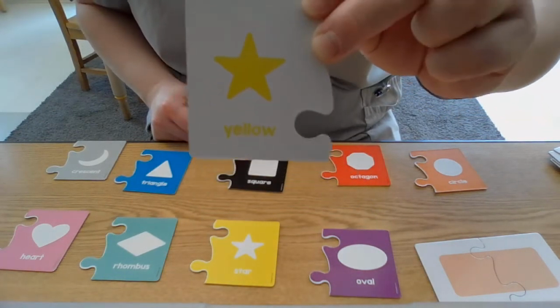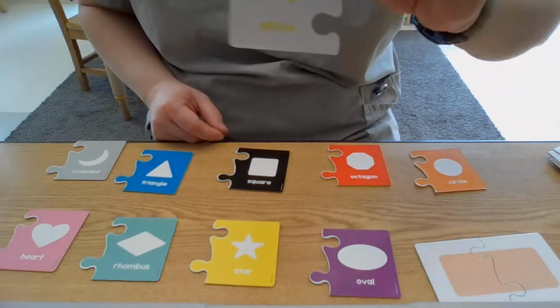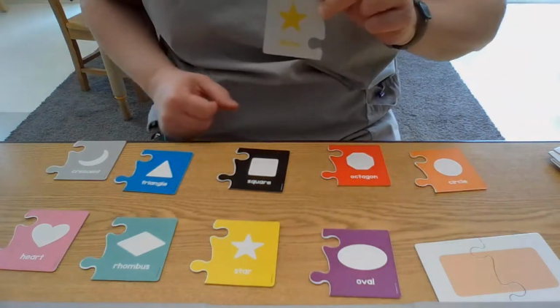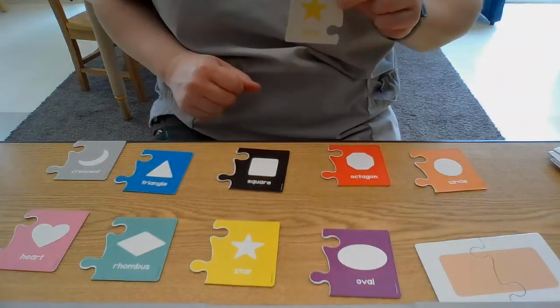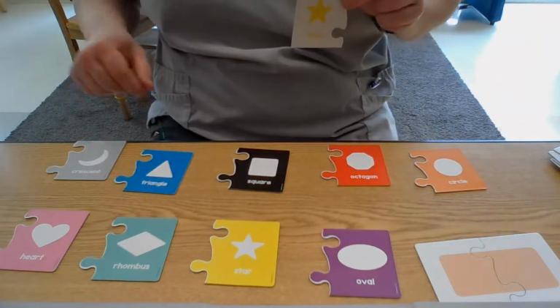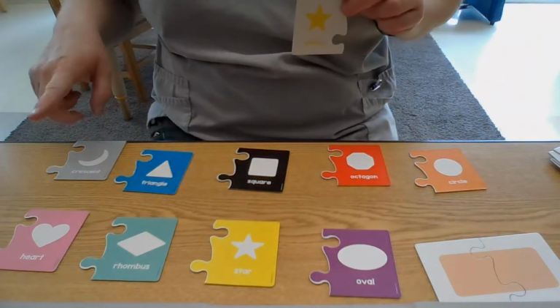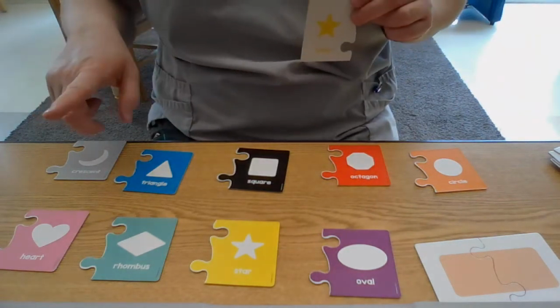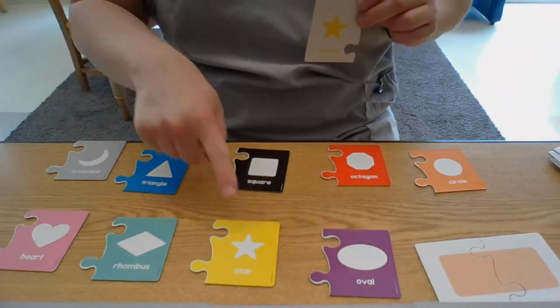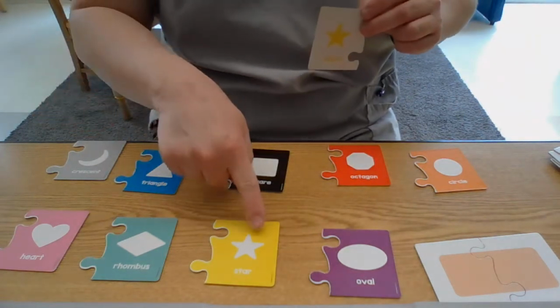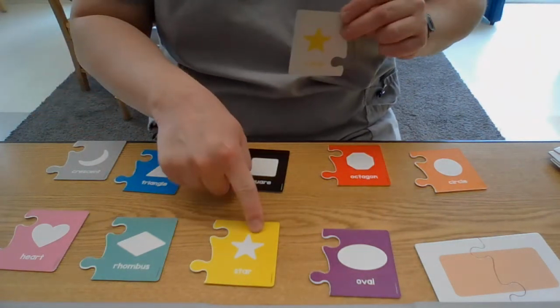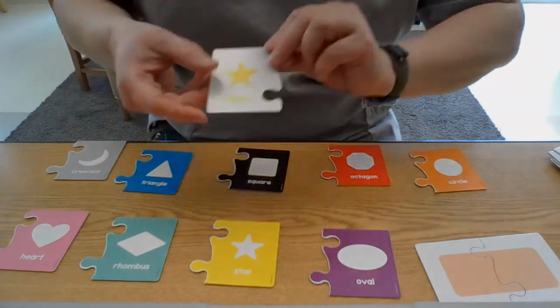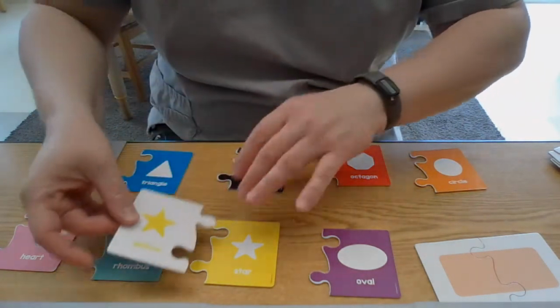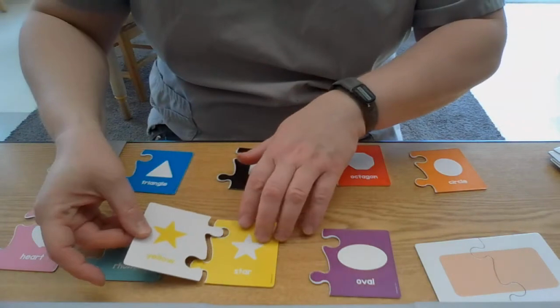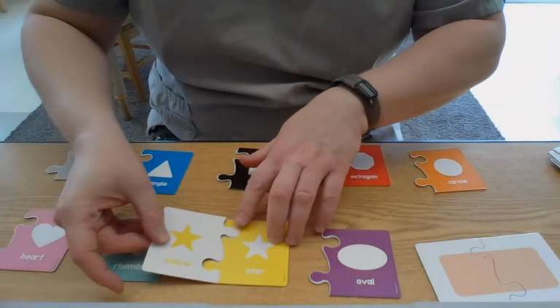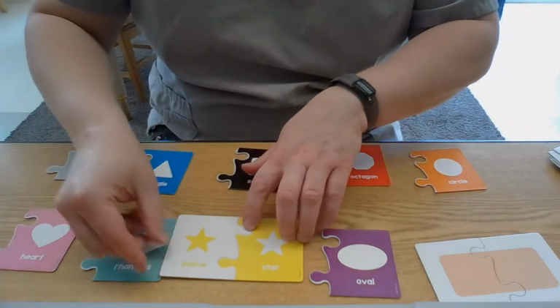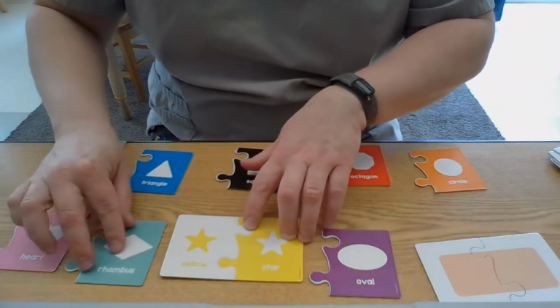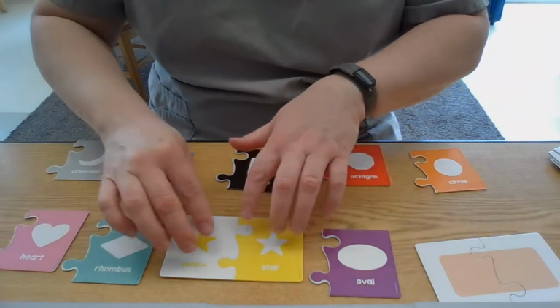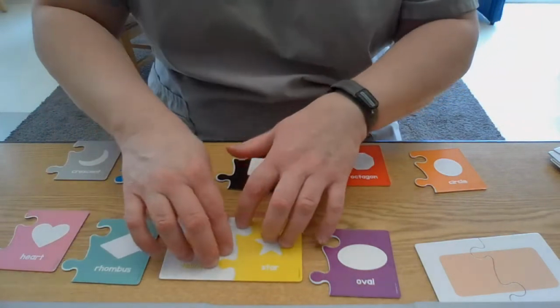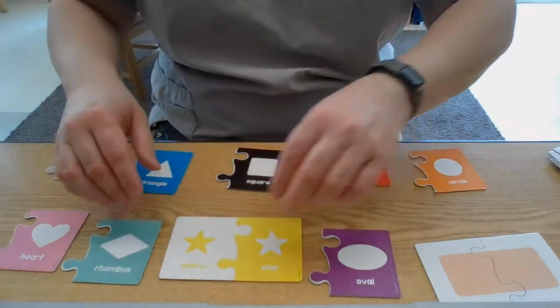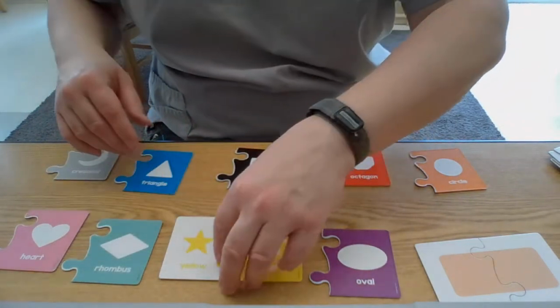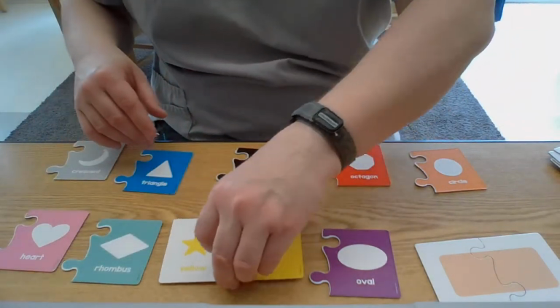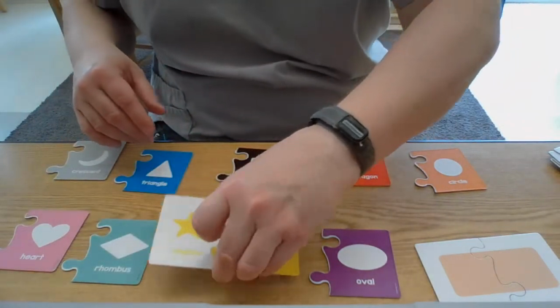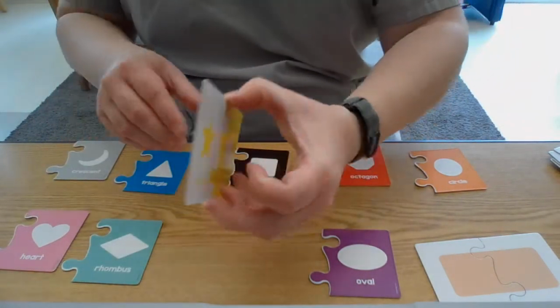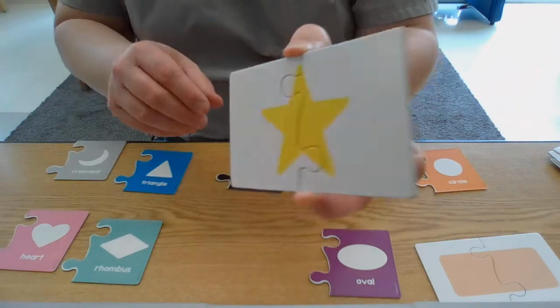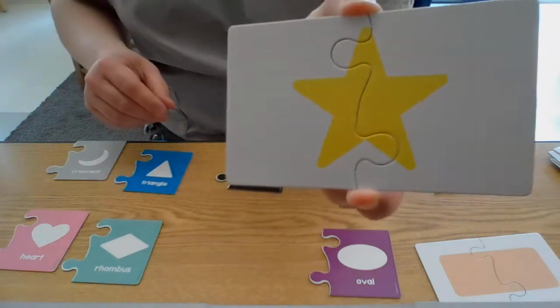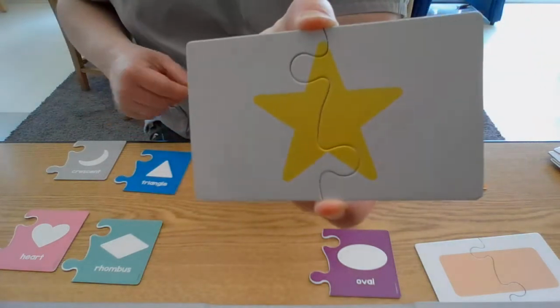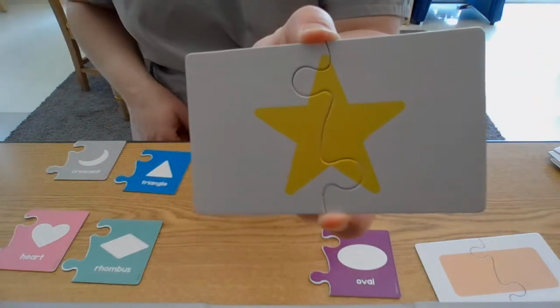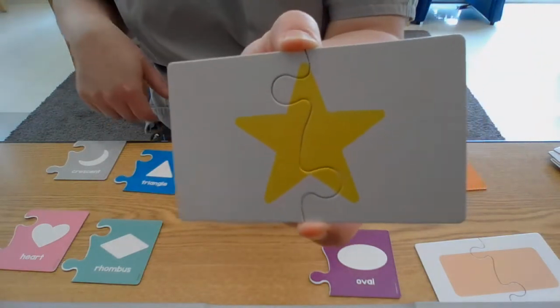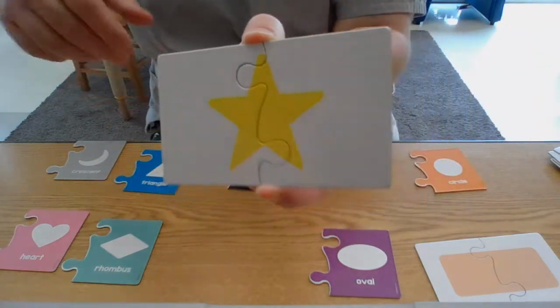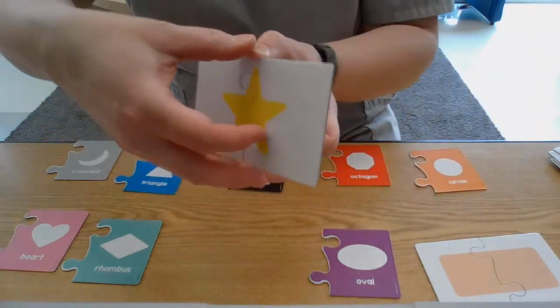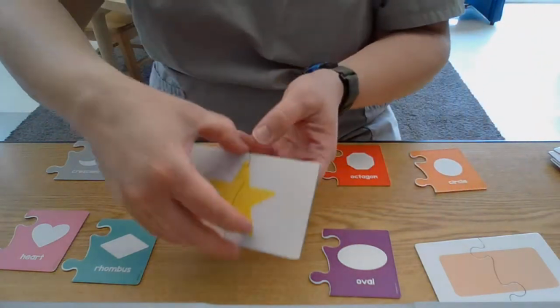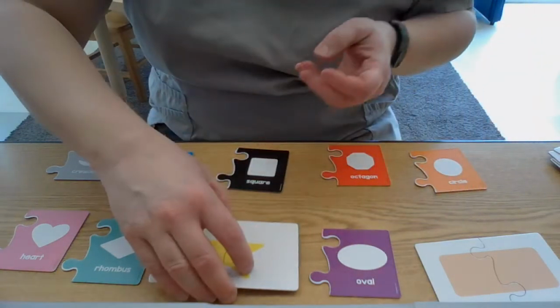Let's see if we can find the yellow star. I see yellow — there it is! Let's put it together. We're gonna turn it over — let's take a look and see what's on the other side. Whoa, check that out! There's one big yellow star.